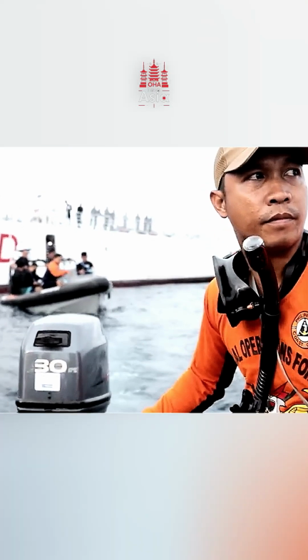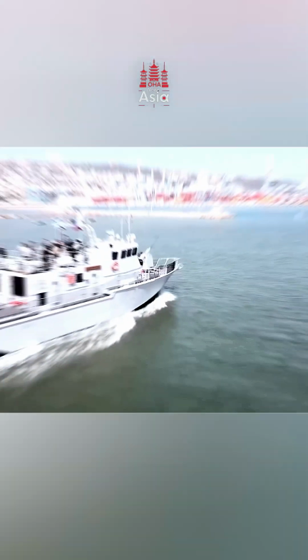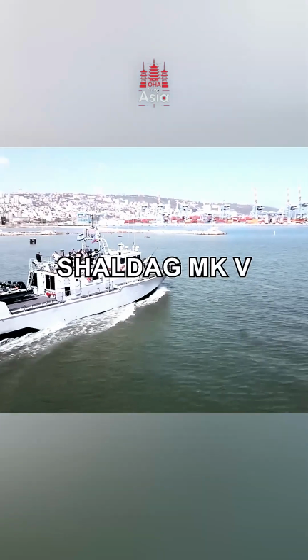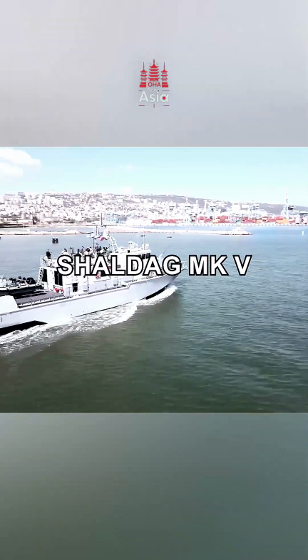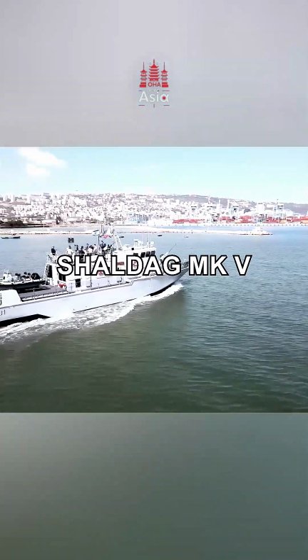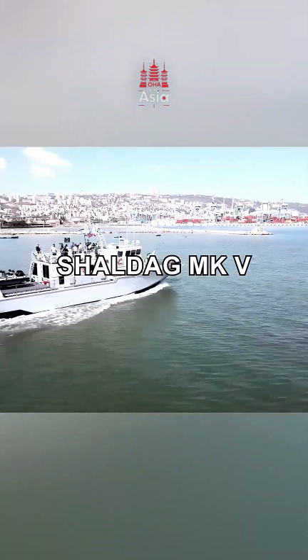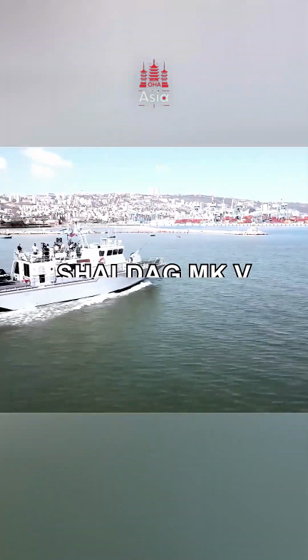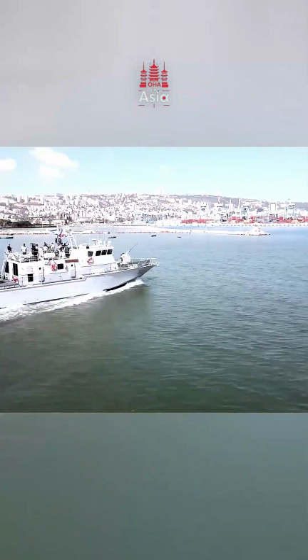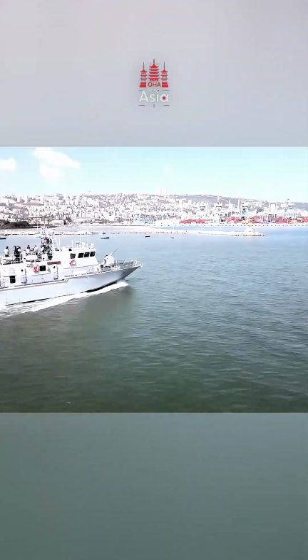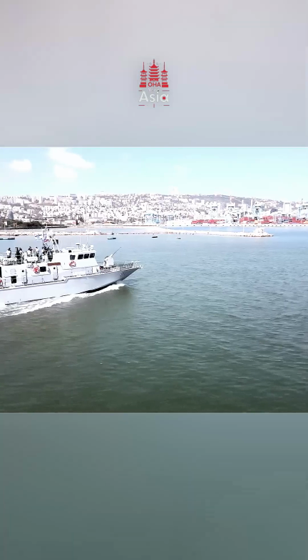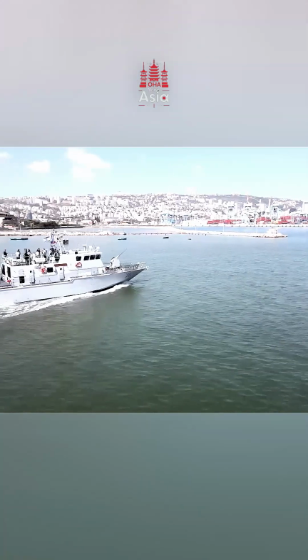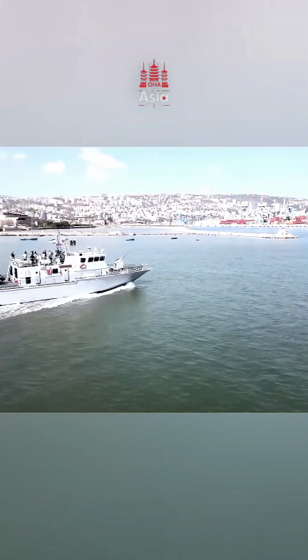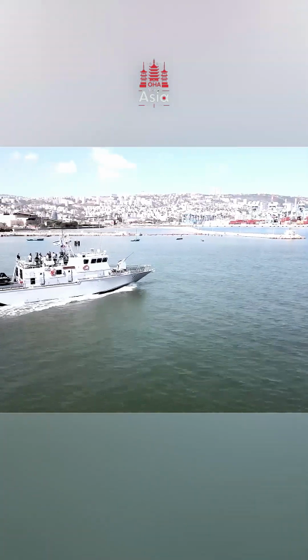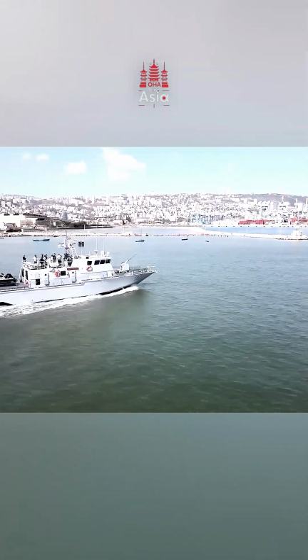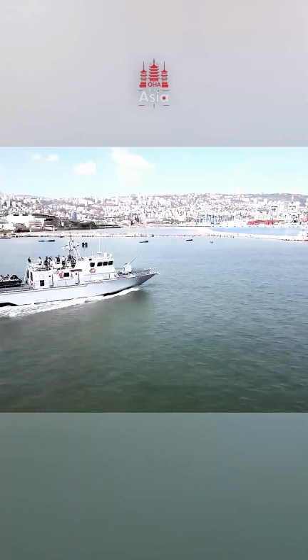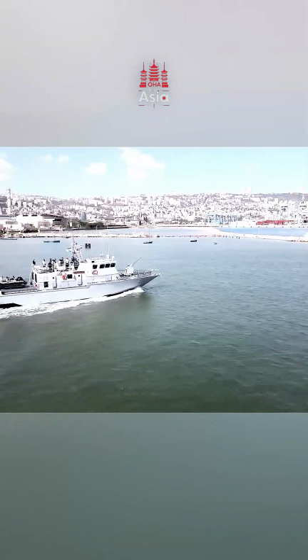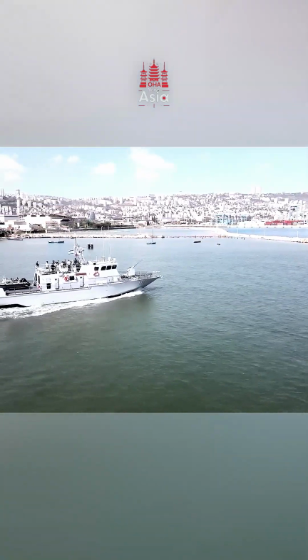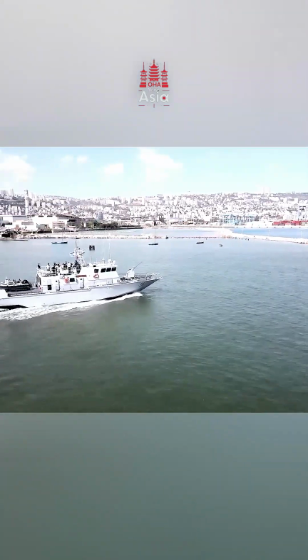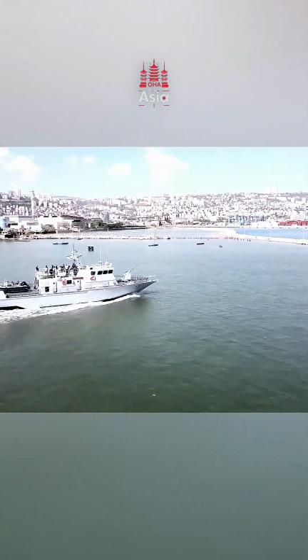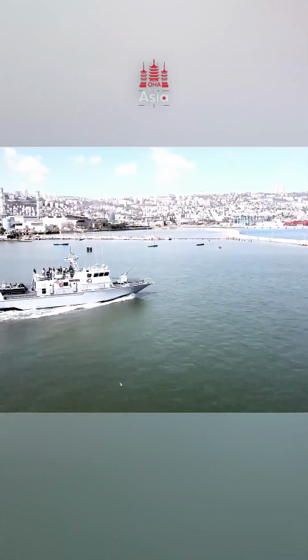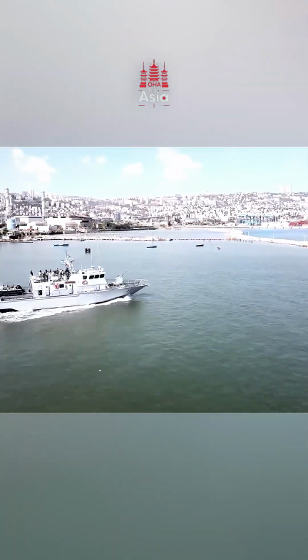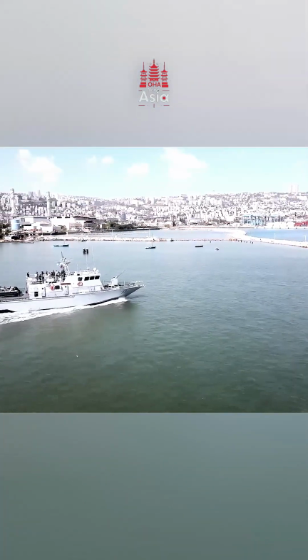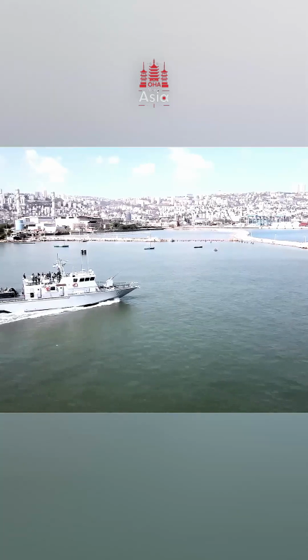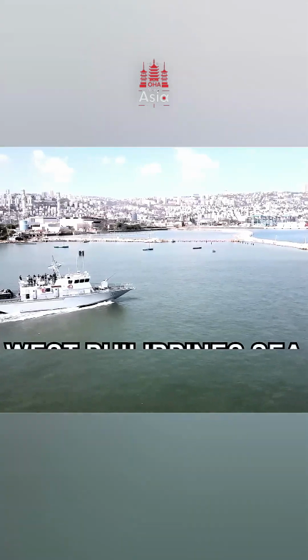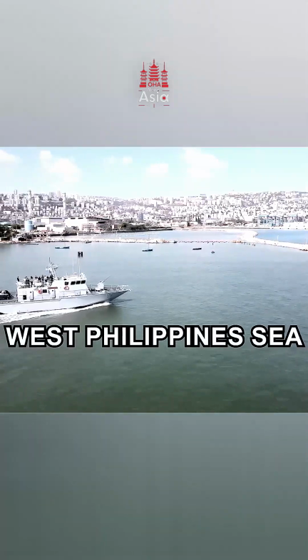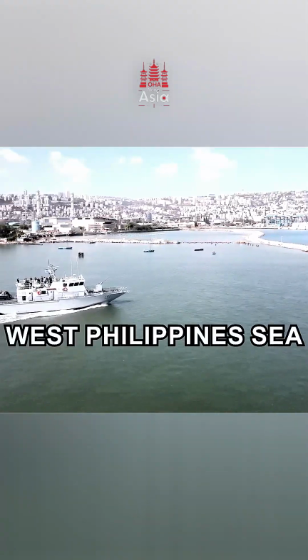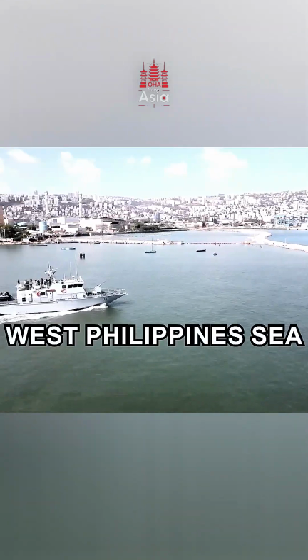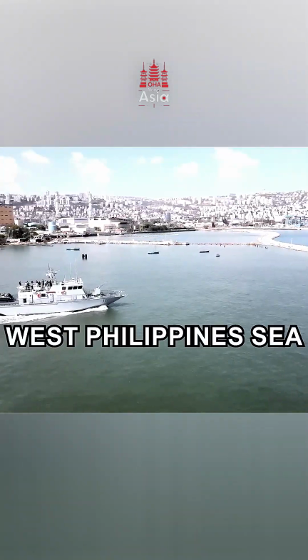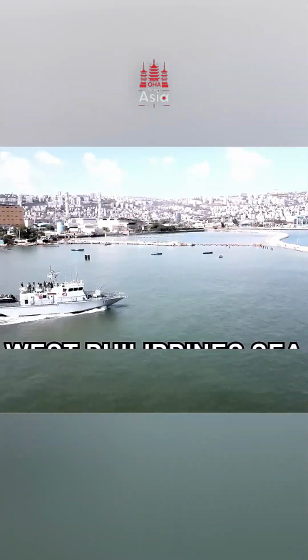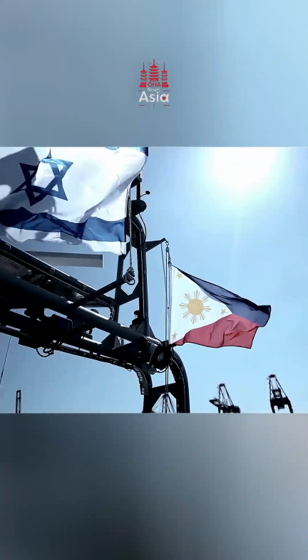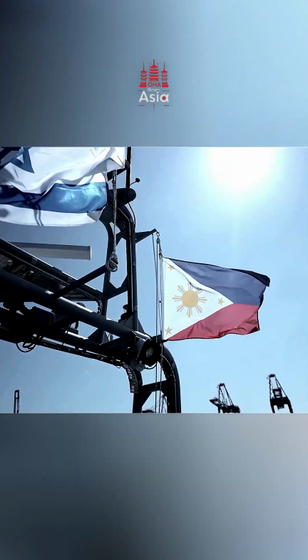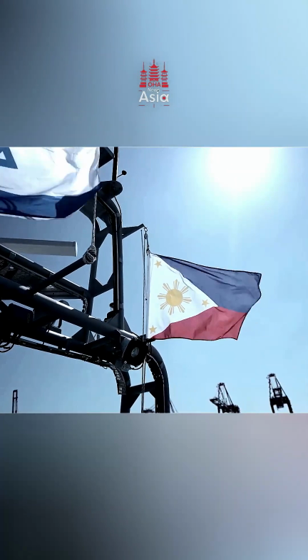With the Shaldag MKV — a high-speed, heavily armed patrol craft designed to protect the nation's waters. In this video, we'll explore how the Shaldag MKV defends the West Philippine Sea and why it's a game-changer in maritime security.